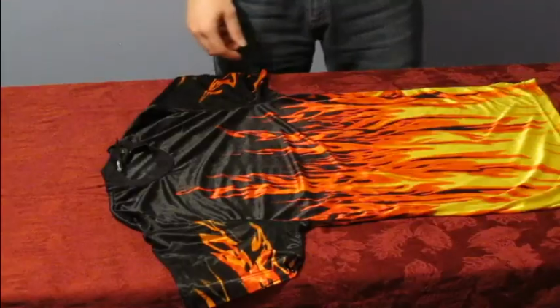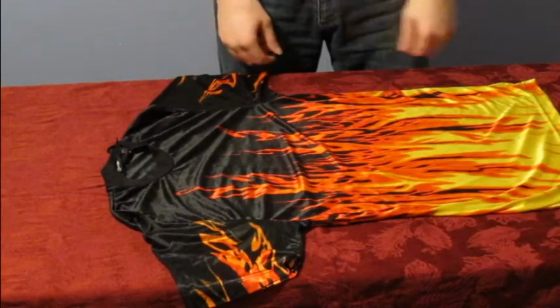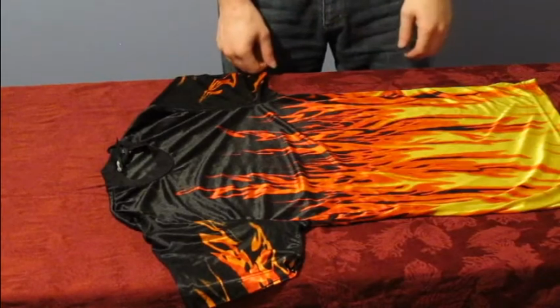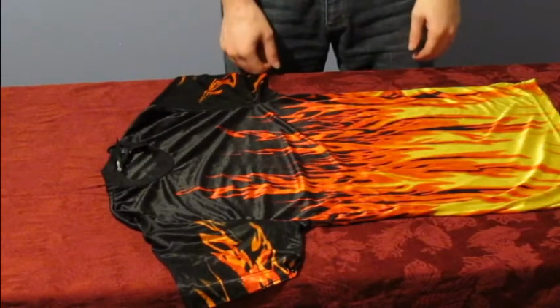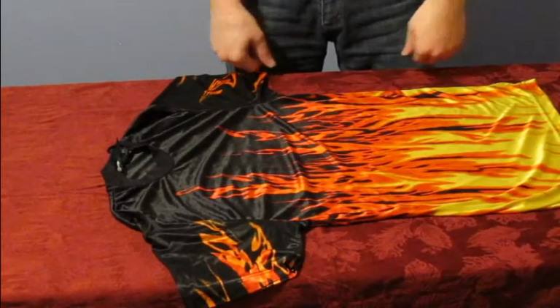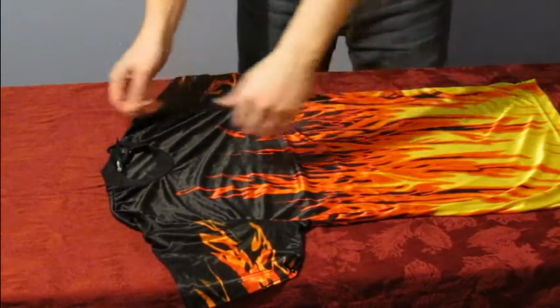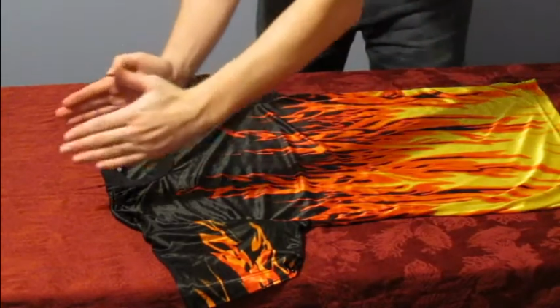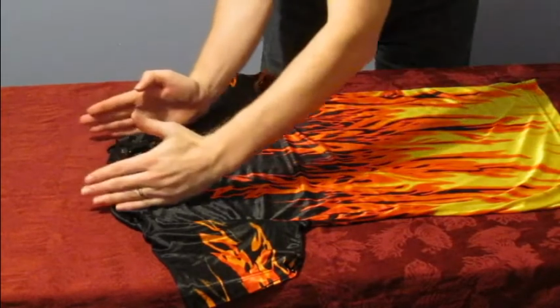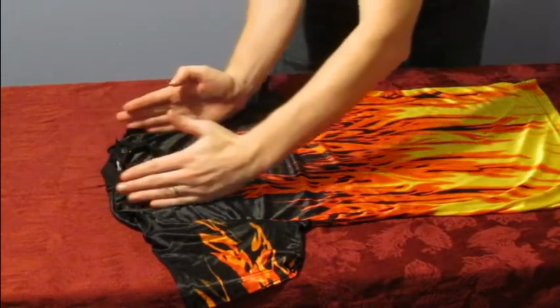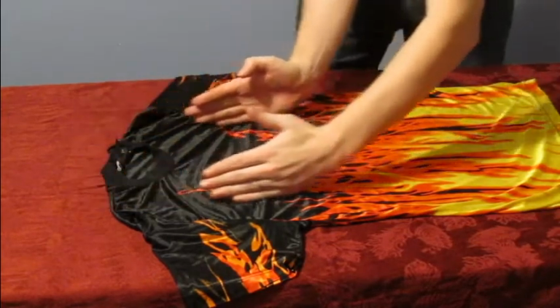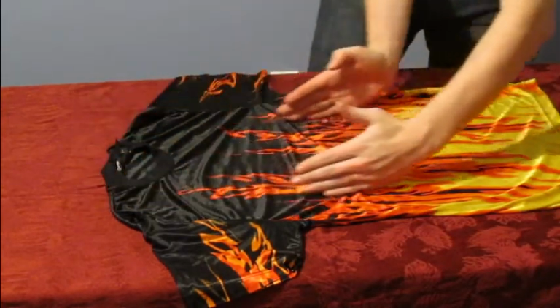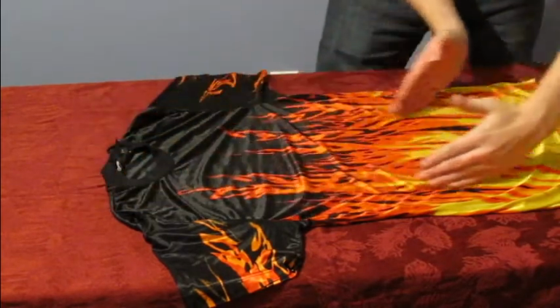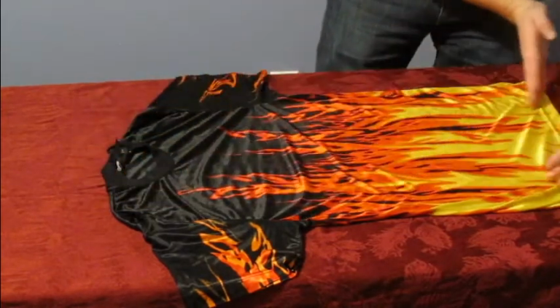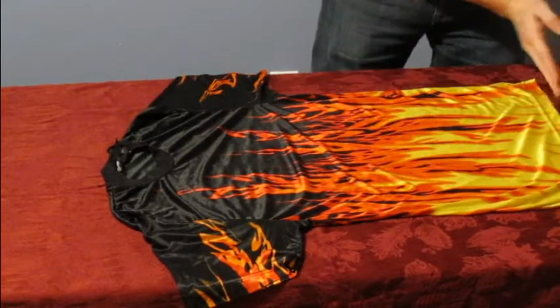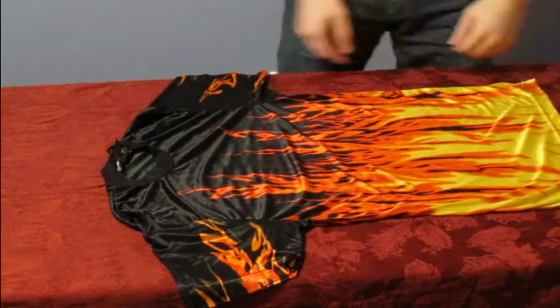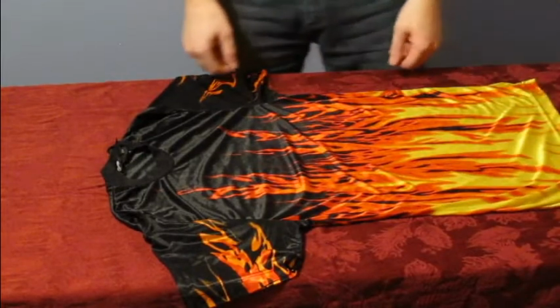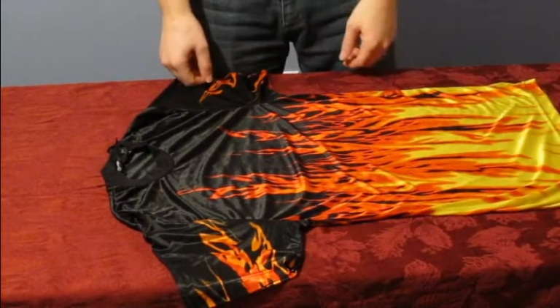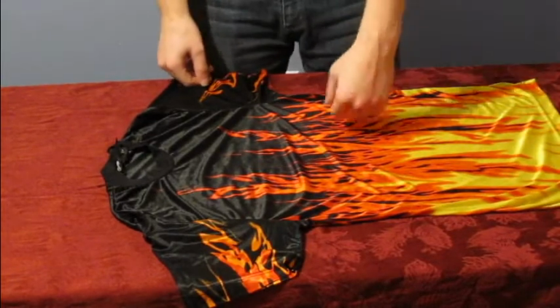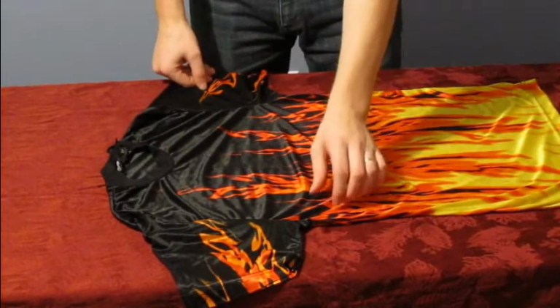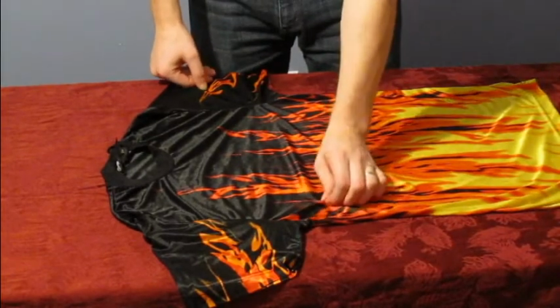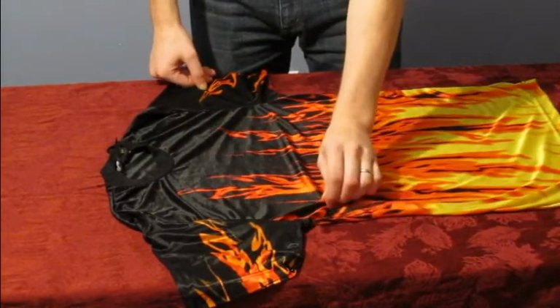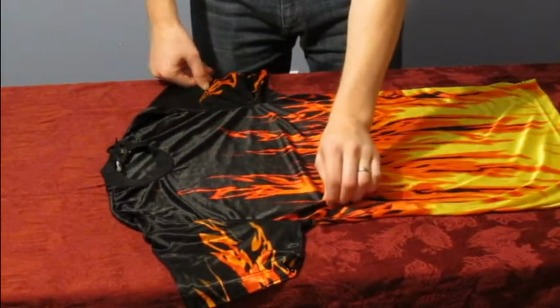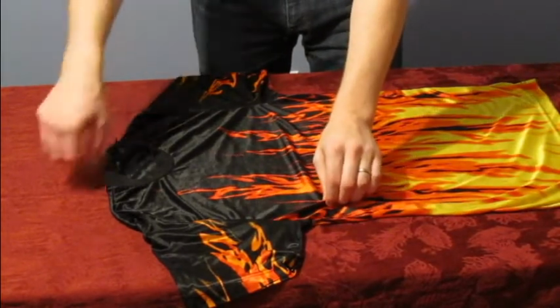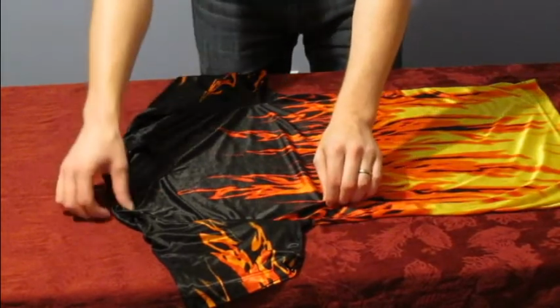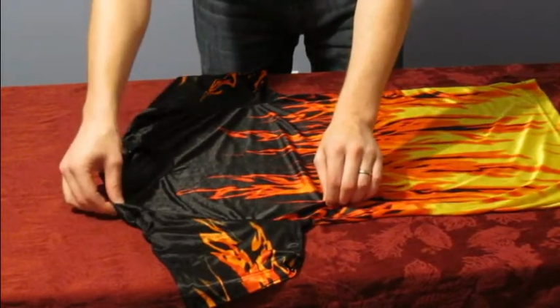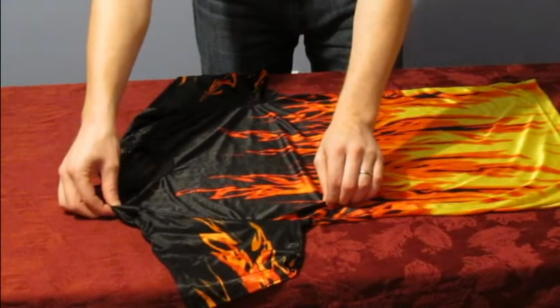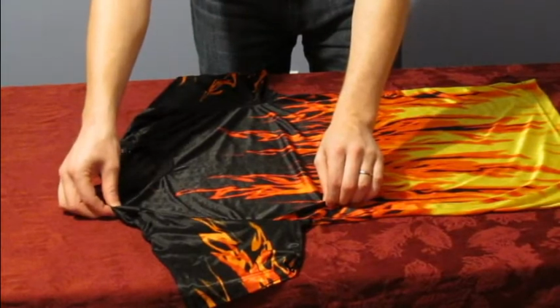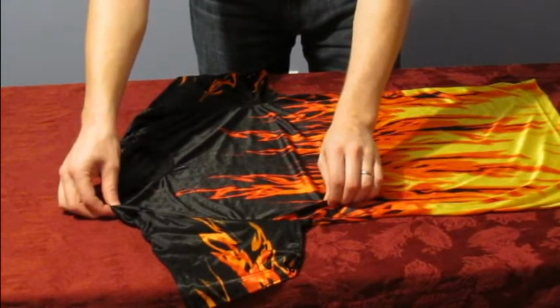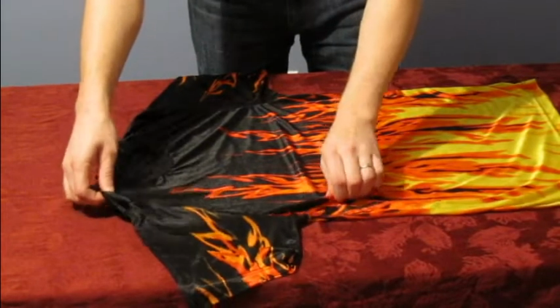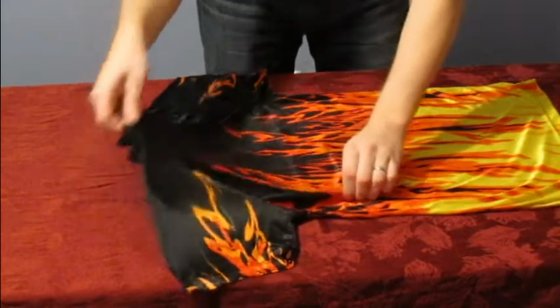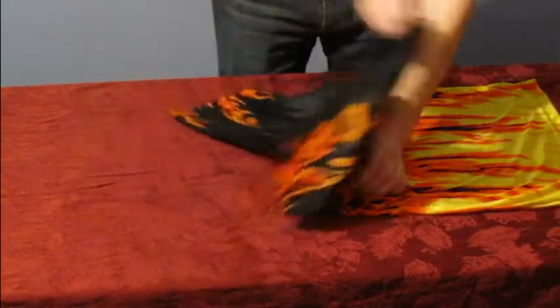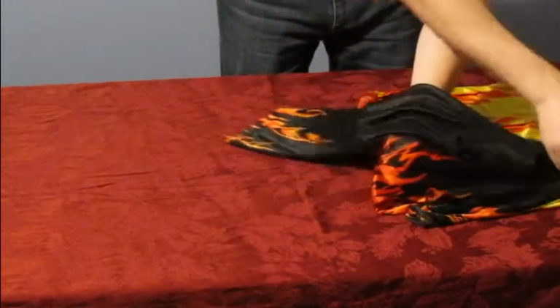Lay your shirt out and determine how wide you want the shirt to be folded. Pinch the center of the shirt at the determined width. Fold the top of your shirt to the bottom.